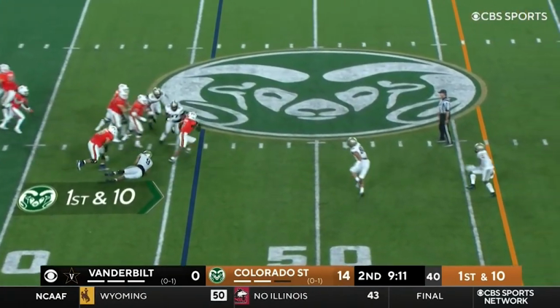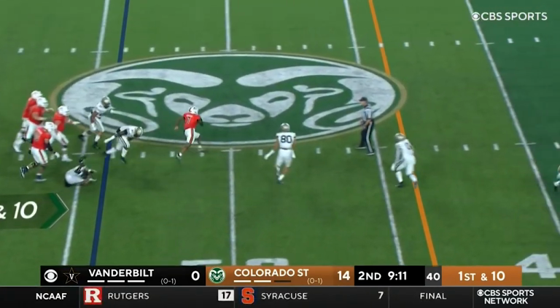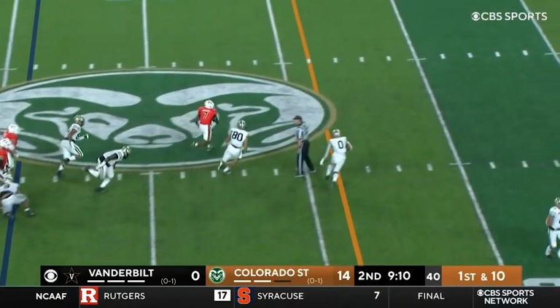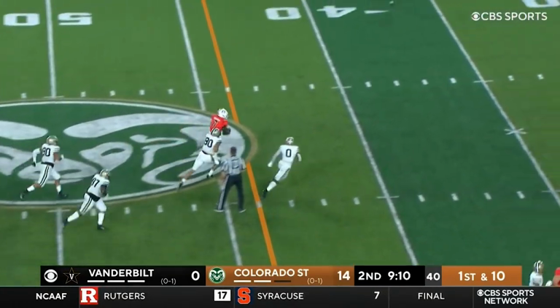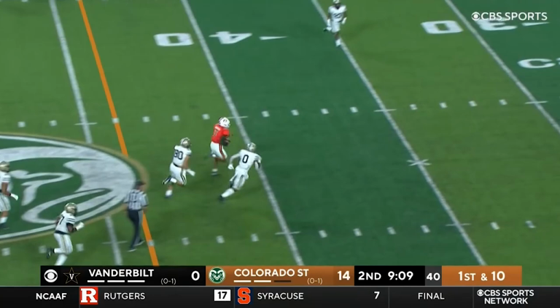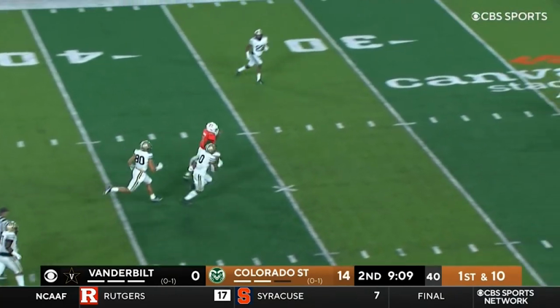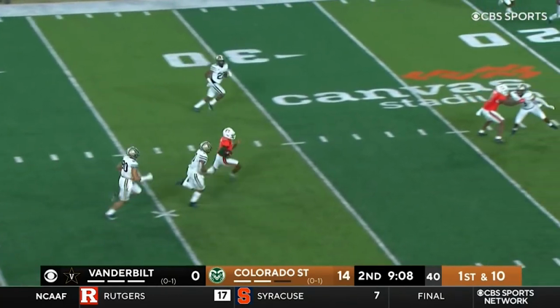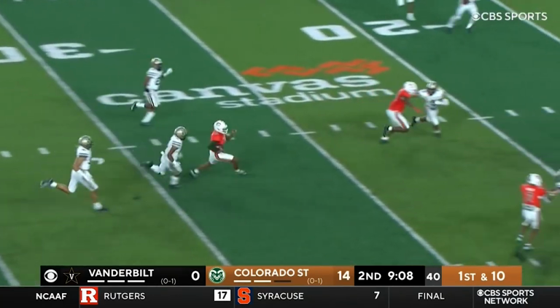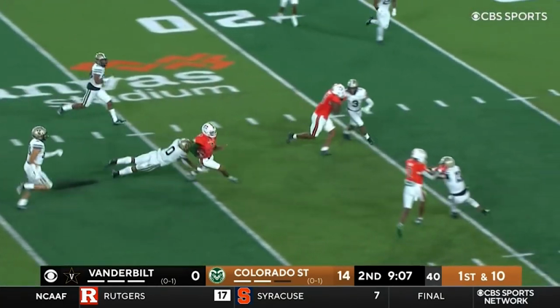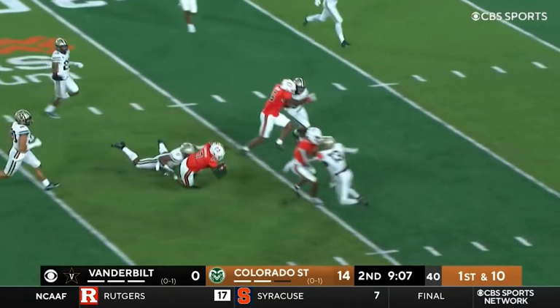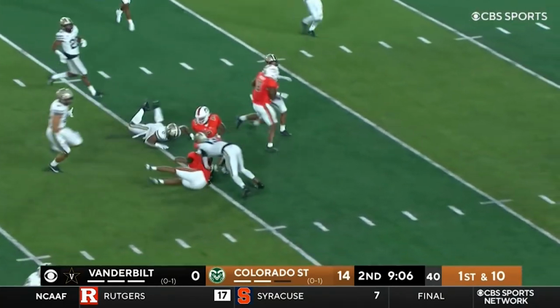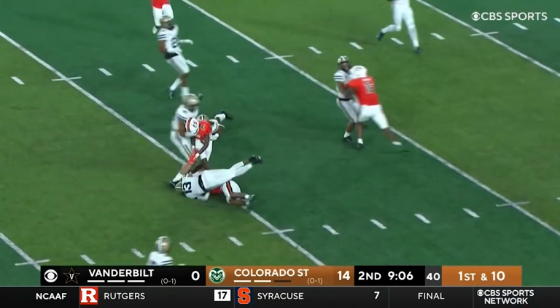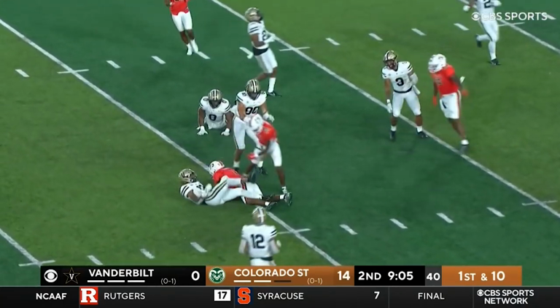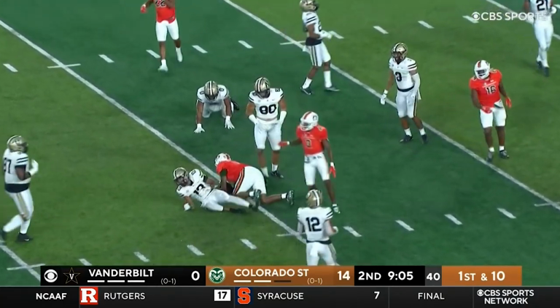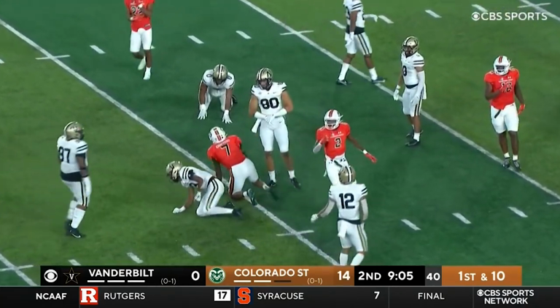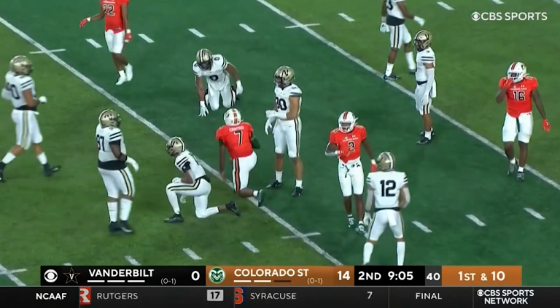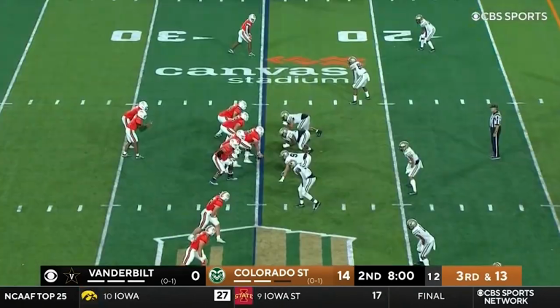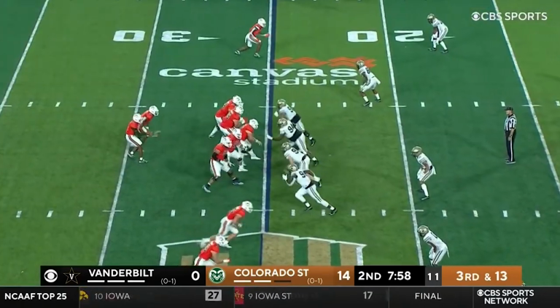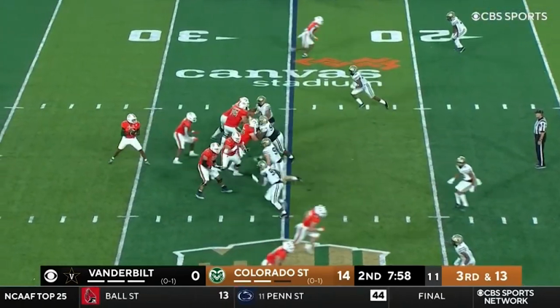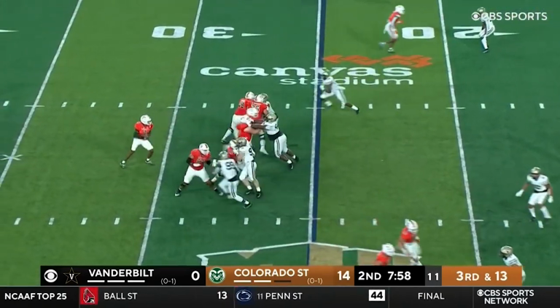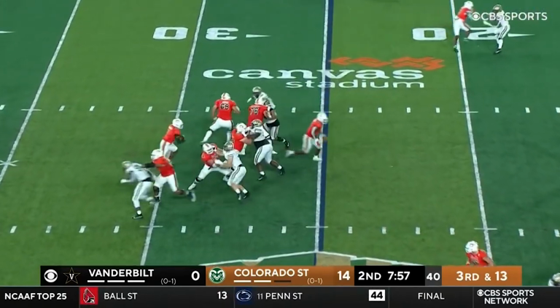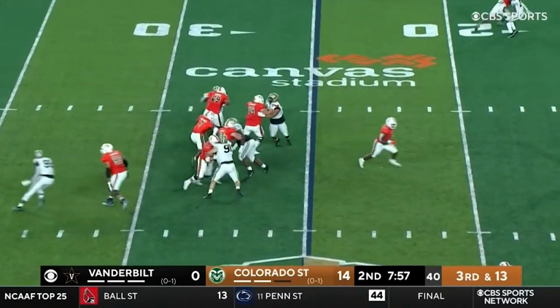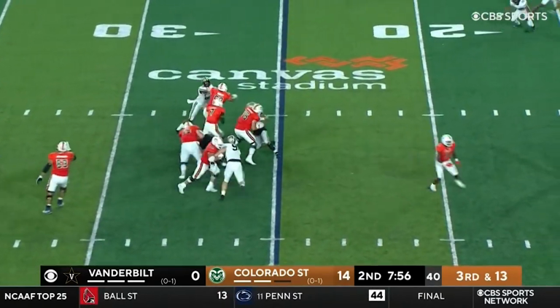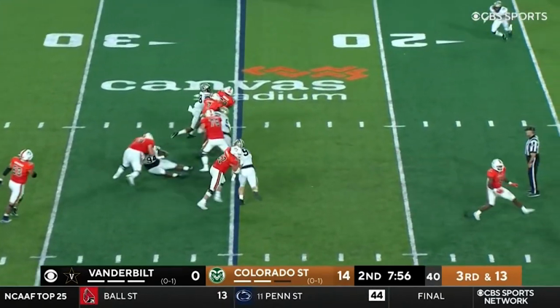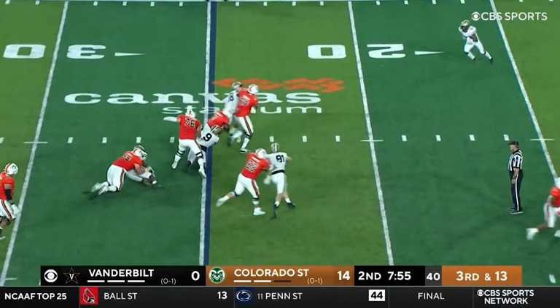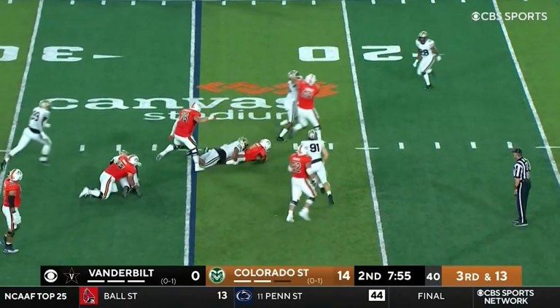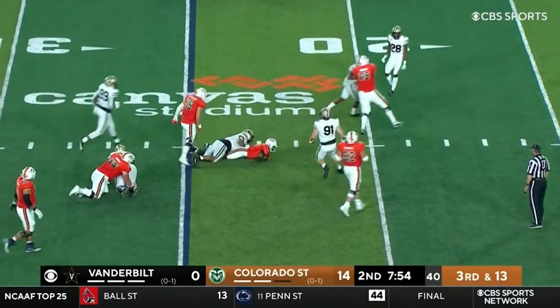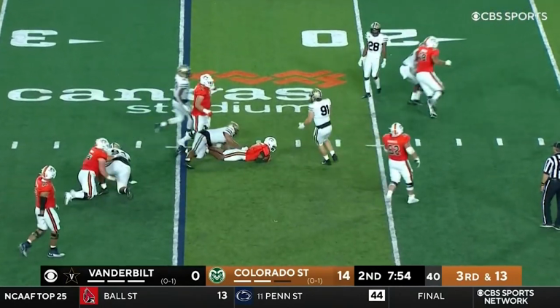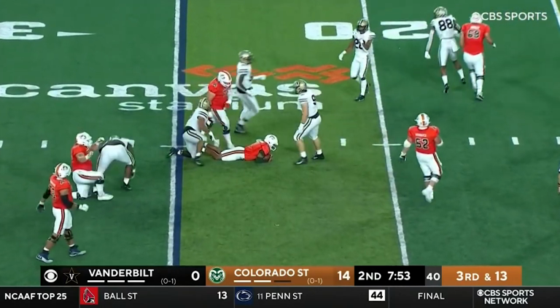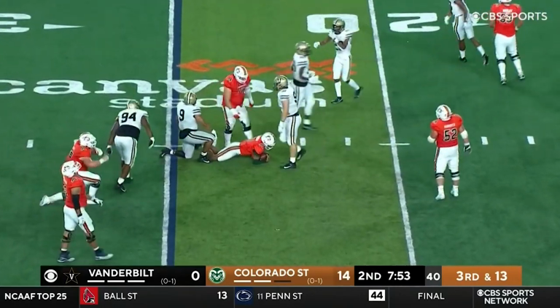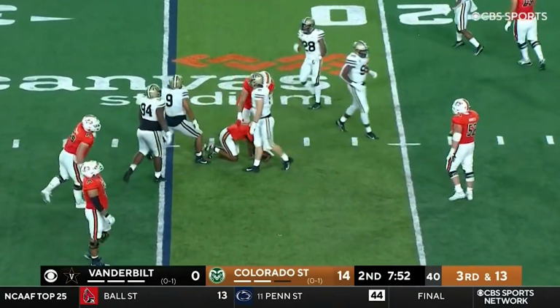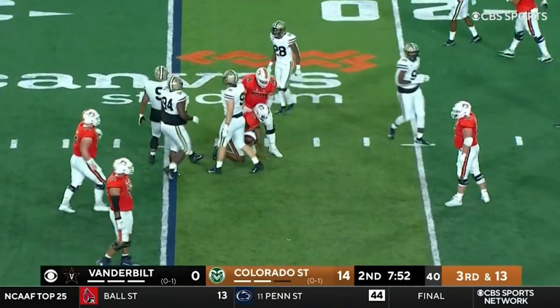Centeo going to tuck it — he's got speed and he's got a lane. He's to the twenty. Centeo, huge game. University of Colorado selling their team. Centeo trying to pick his way through, and he can't escape Davian Davis.